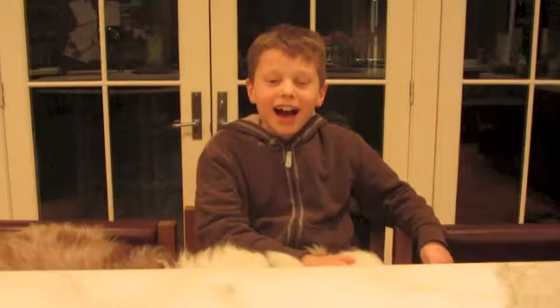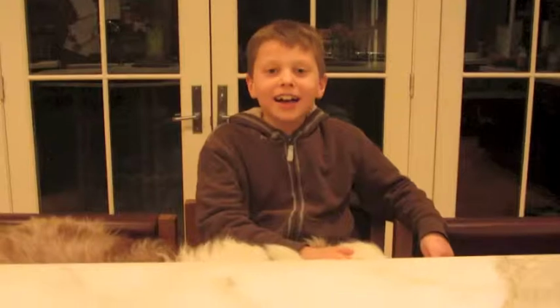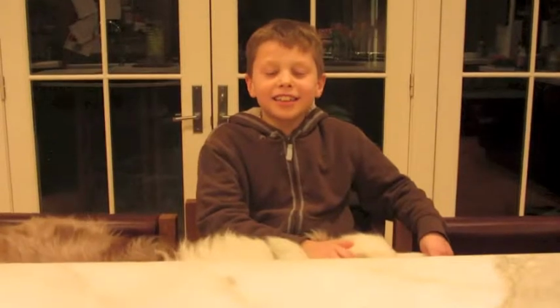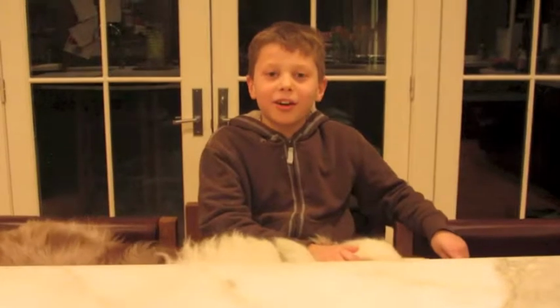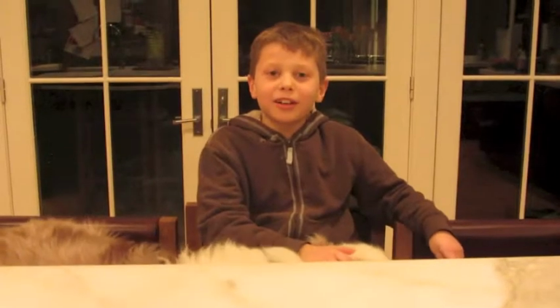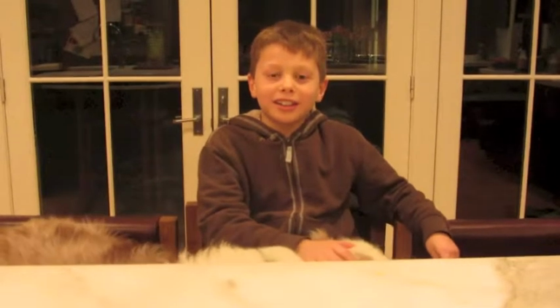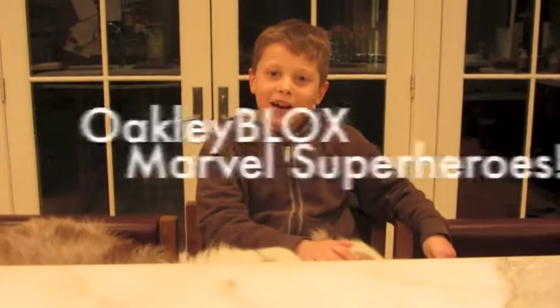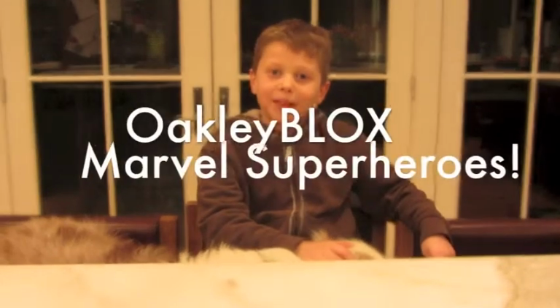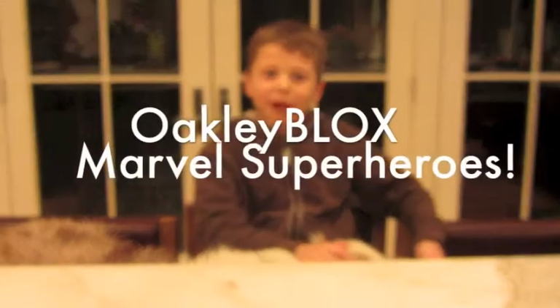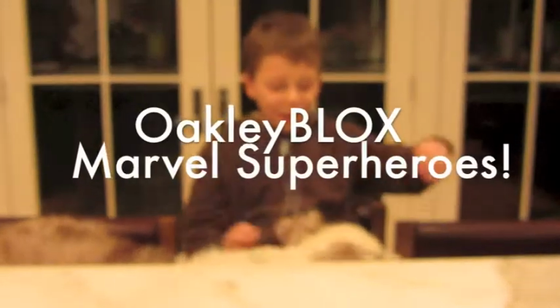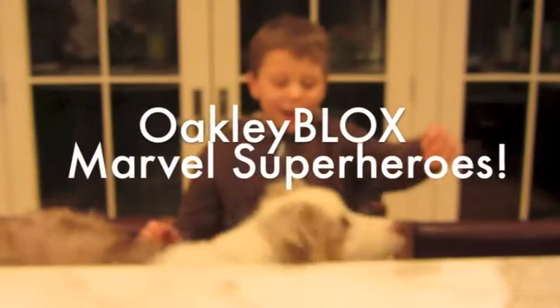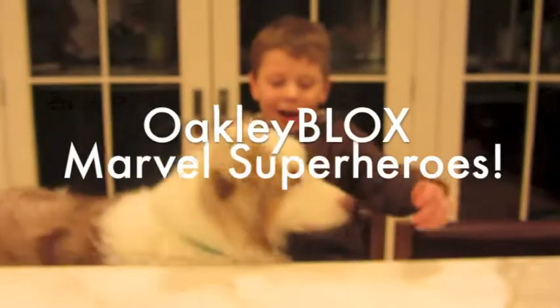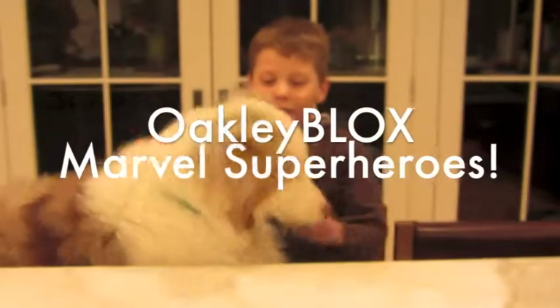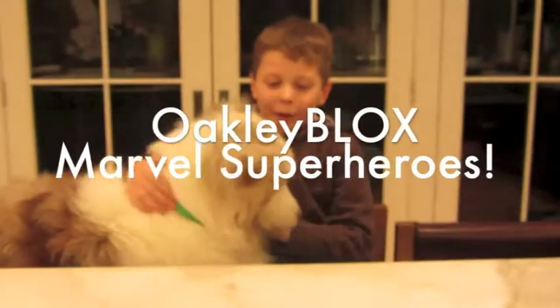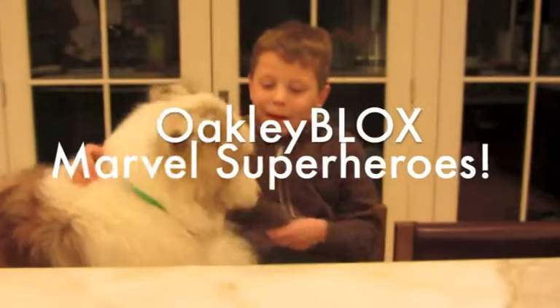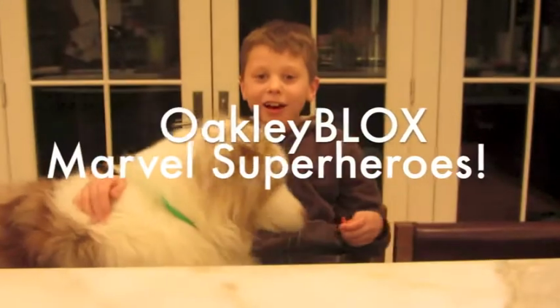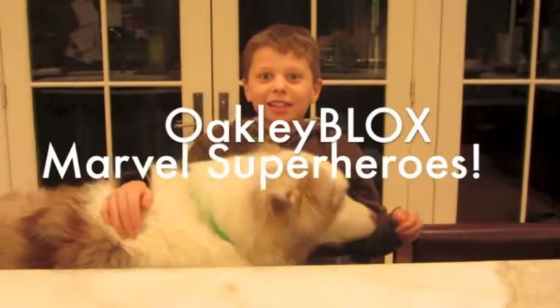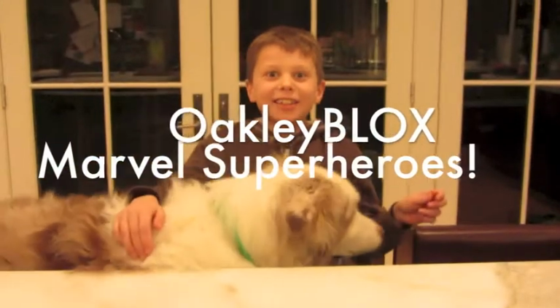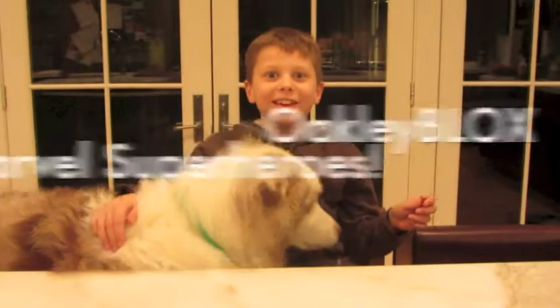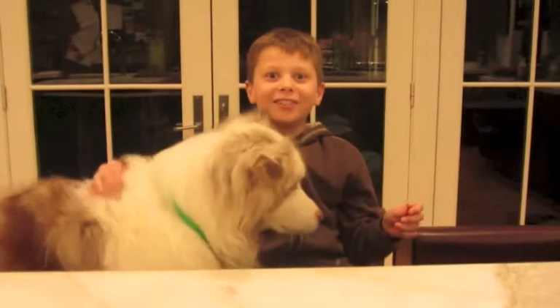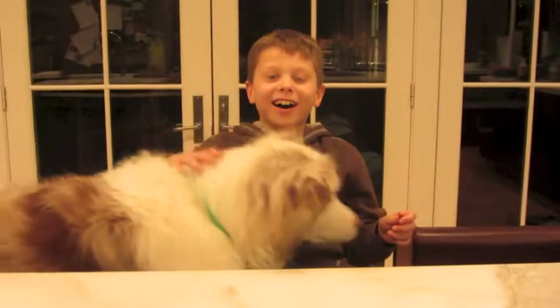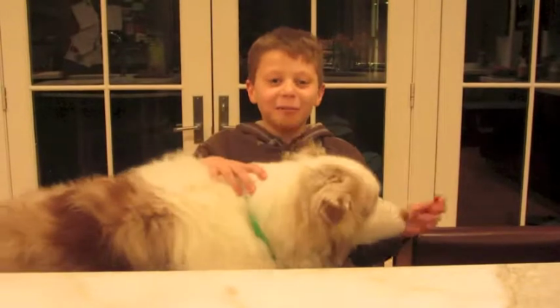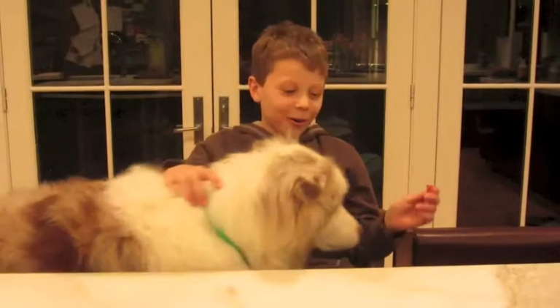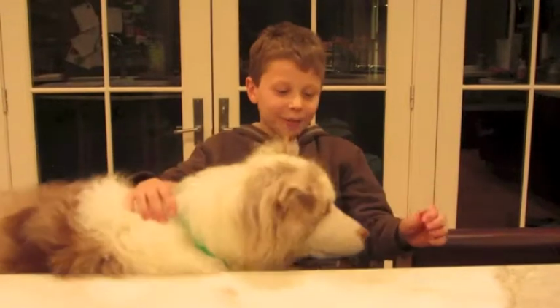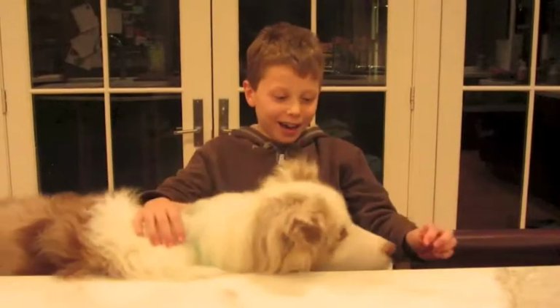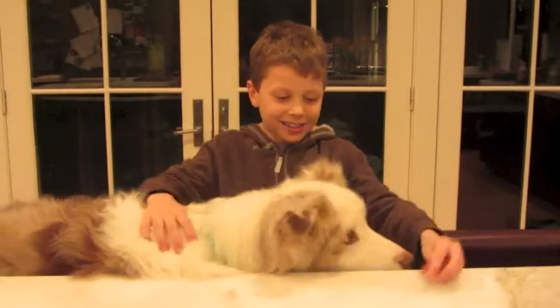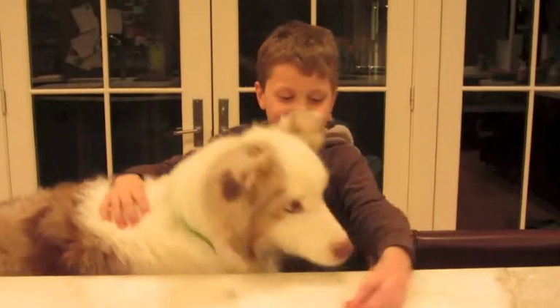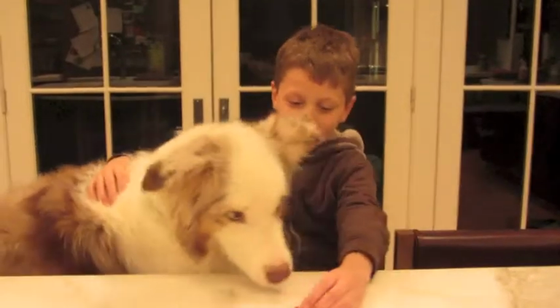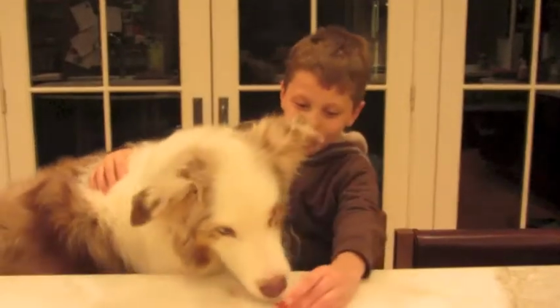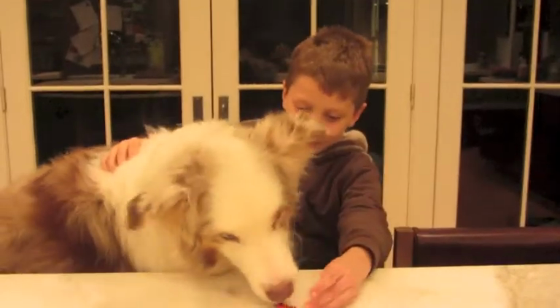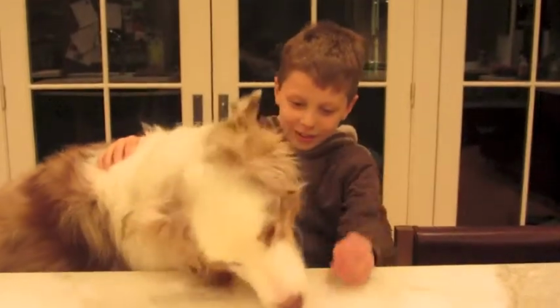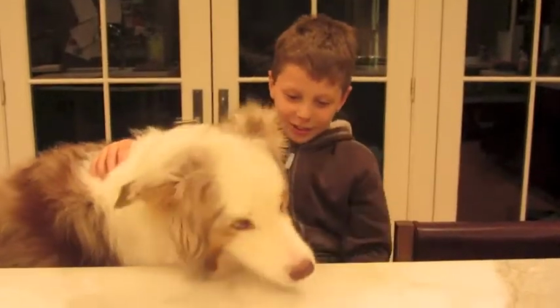Hi guys, this is Oakley, and today I'm being joined by Omigo! Omigo! The specially known dog from Oakley Vlogs. Here you go, Migo.